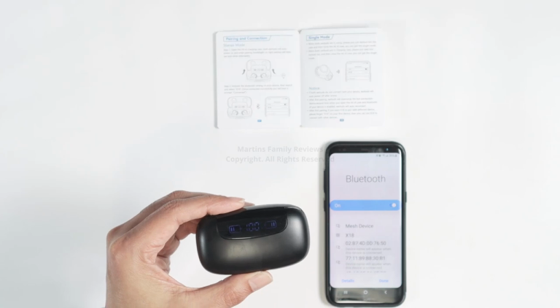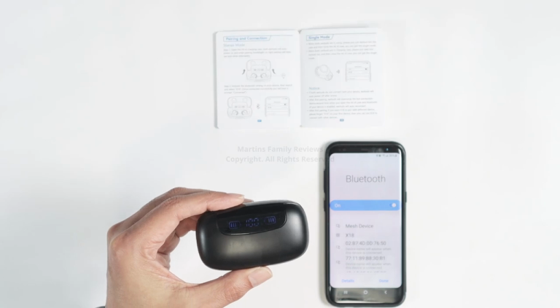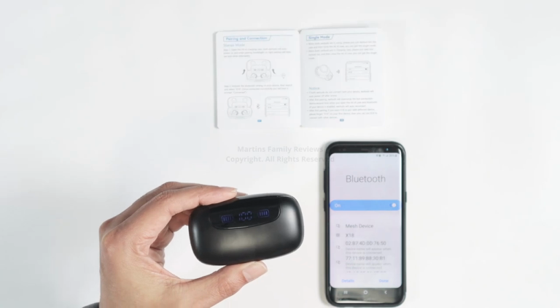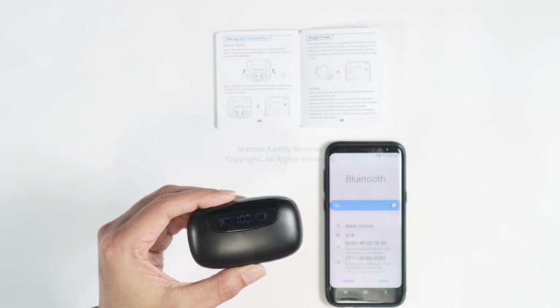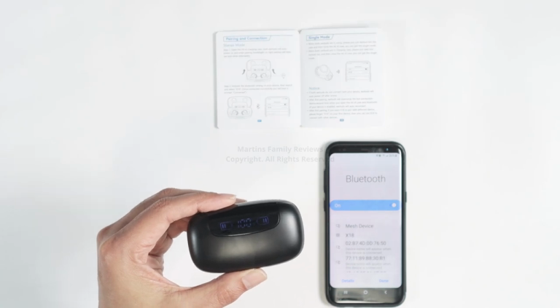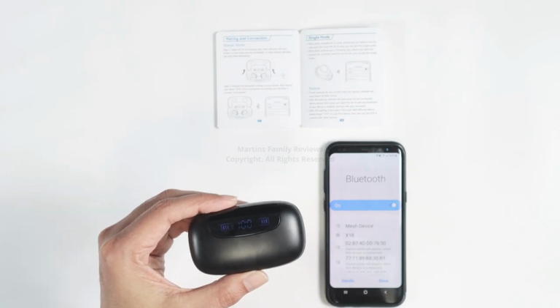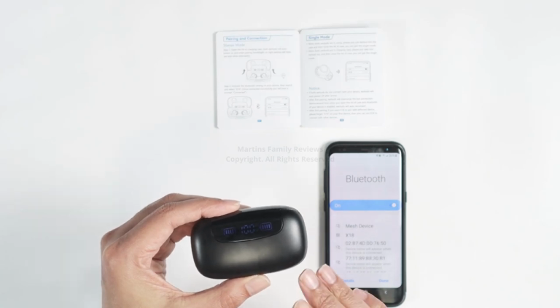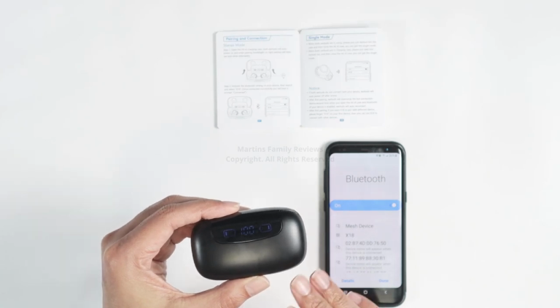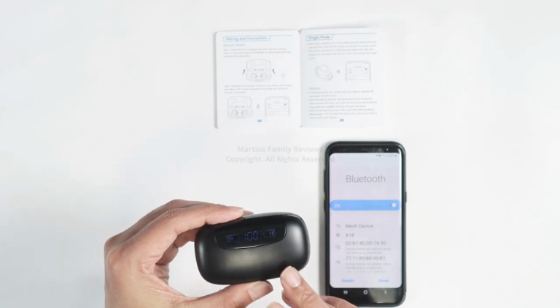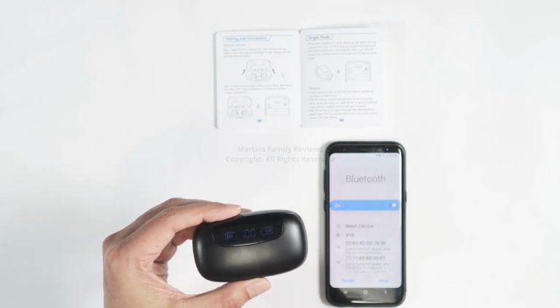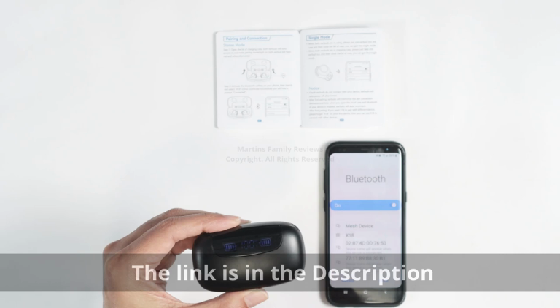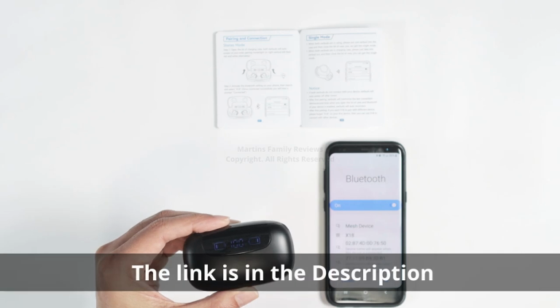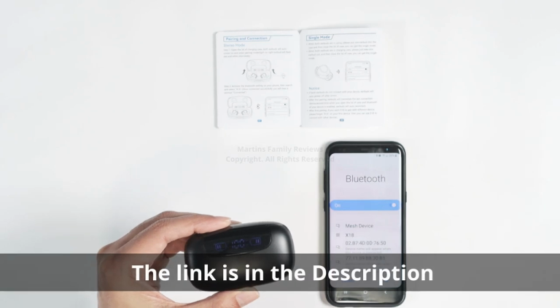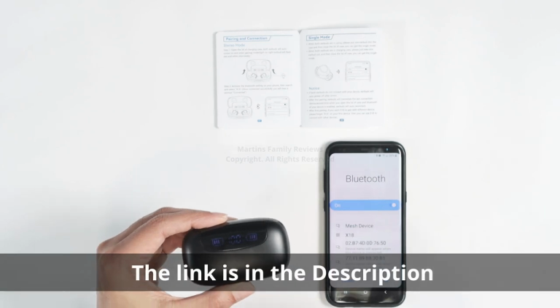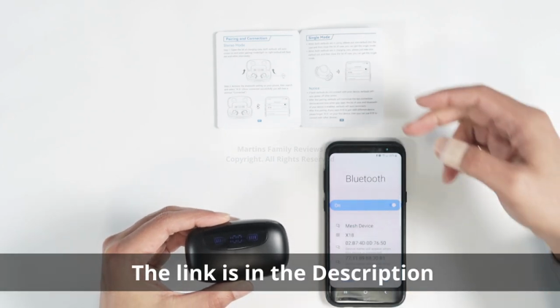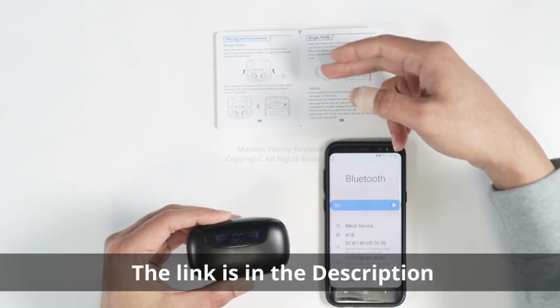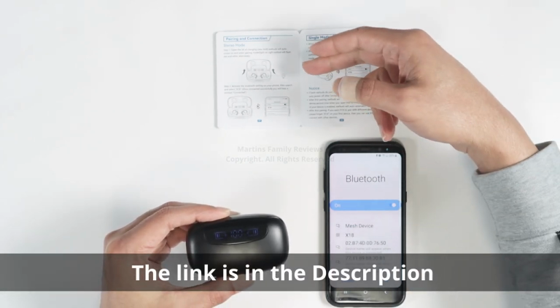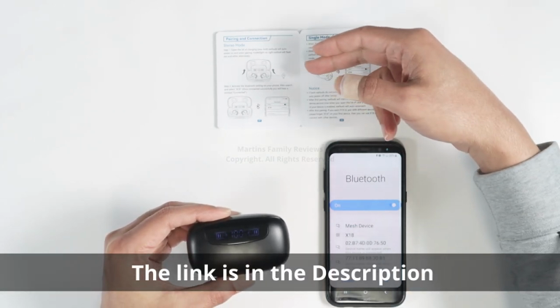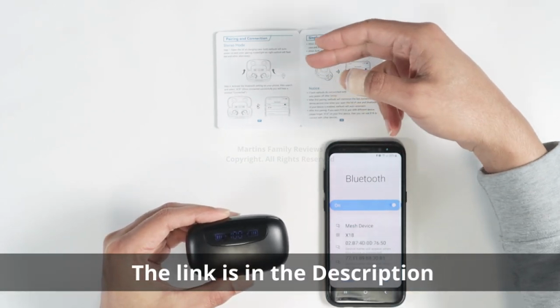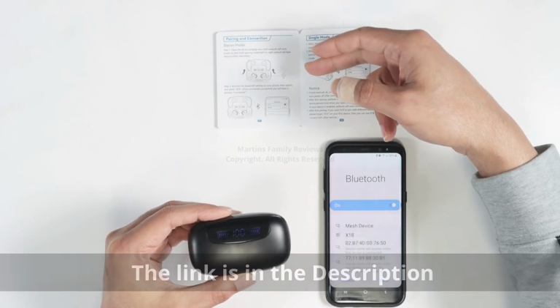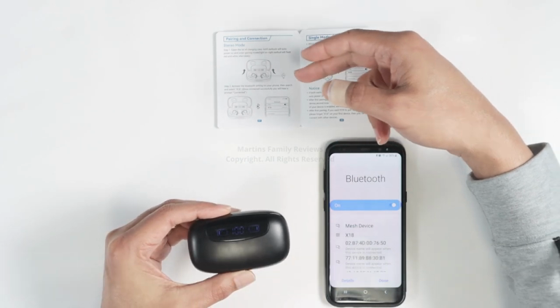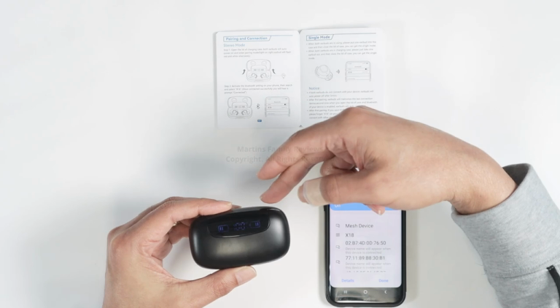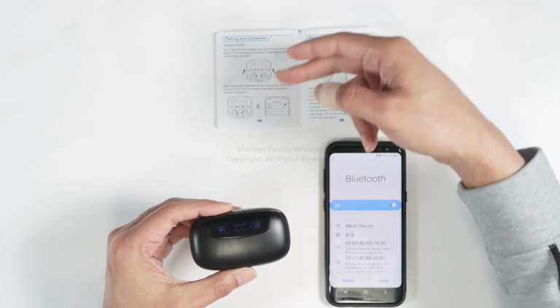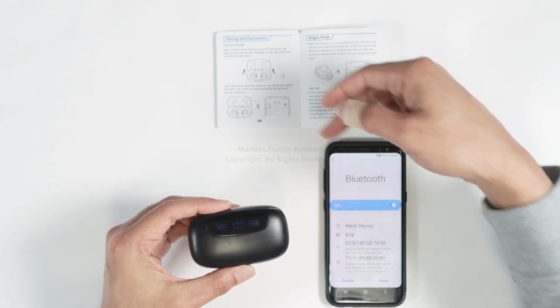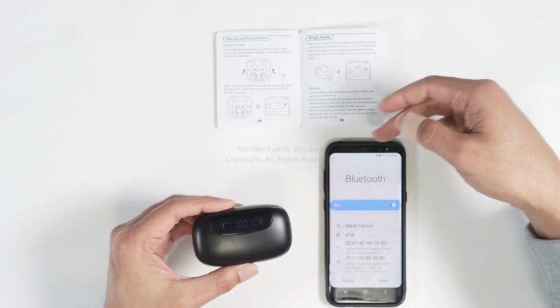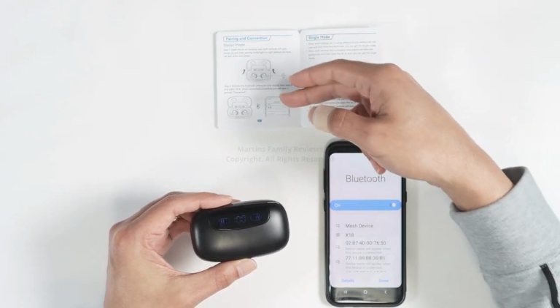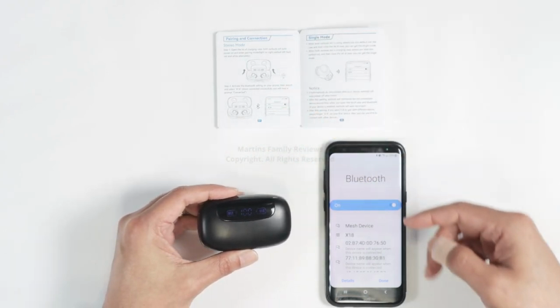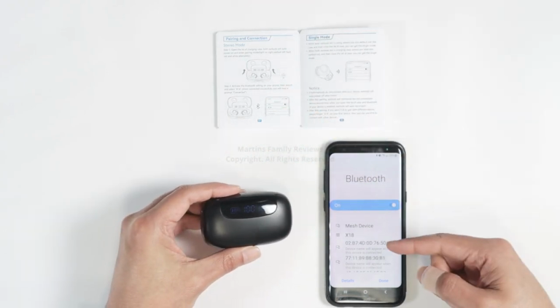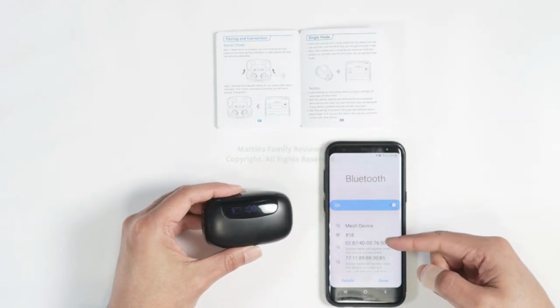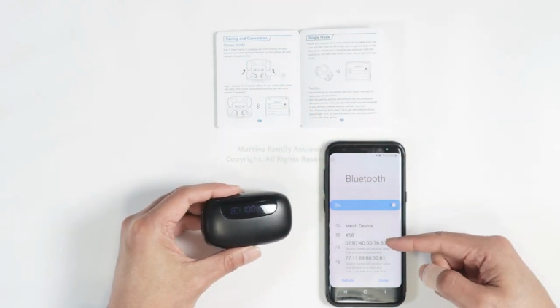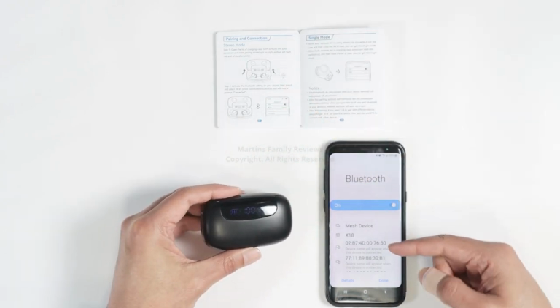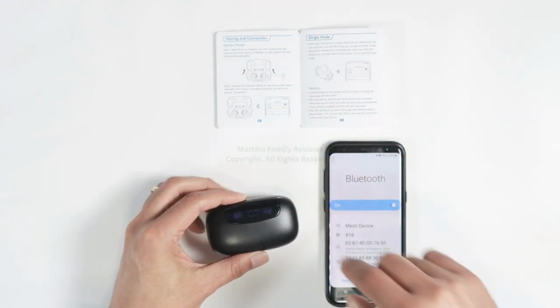Hello guys, let's talk today about how to pair the degree earbuds. As you can see, I have it here in the box, in the case. The instructions say you just need to open it up, and then you can find it on your cell phone — and in fact I found it here, as you can see.